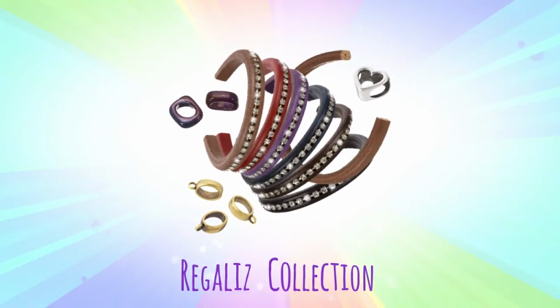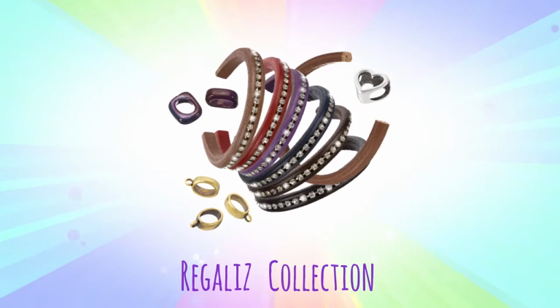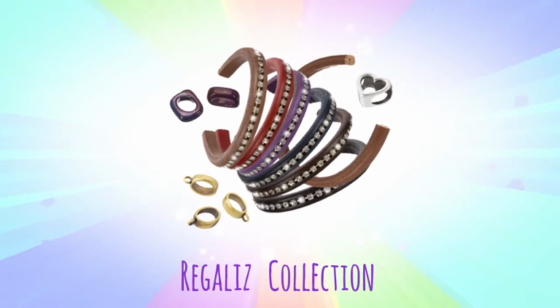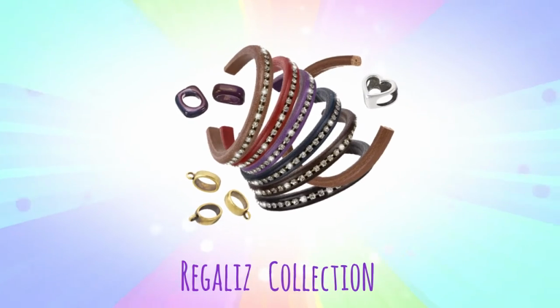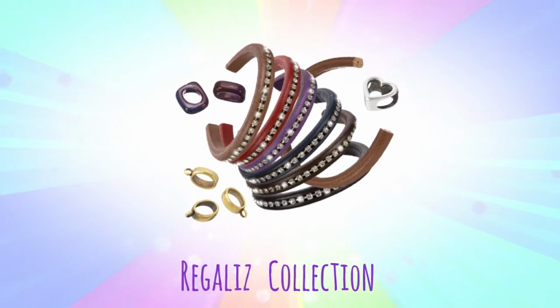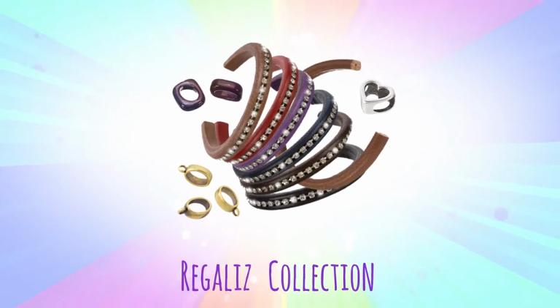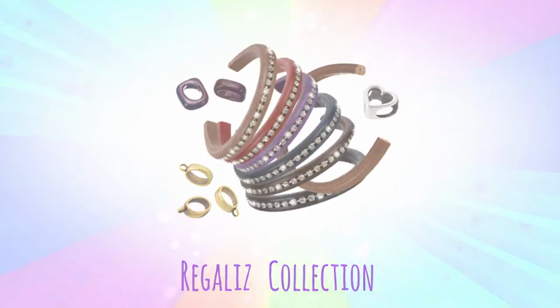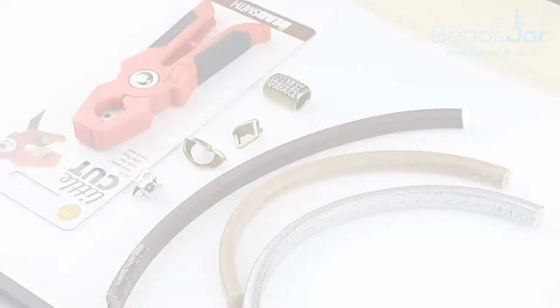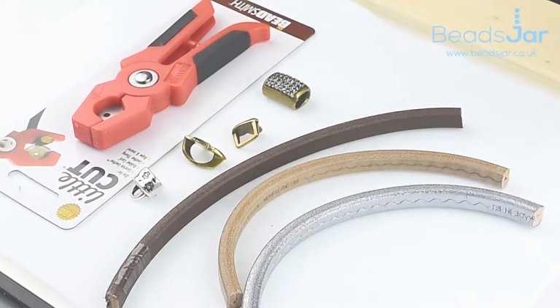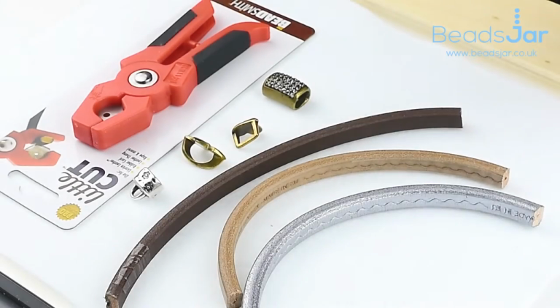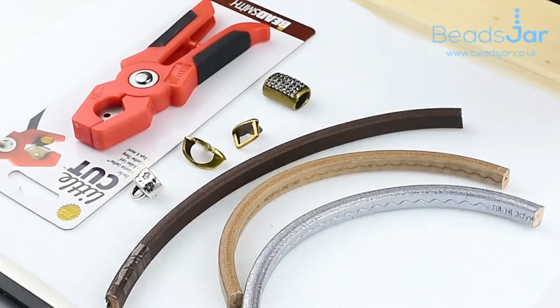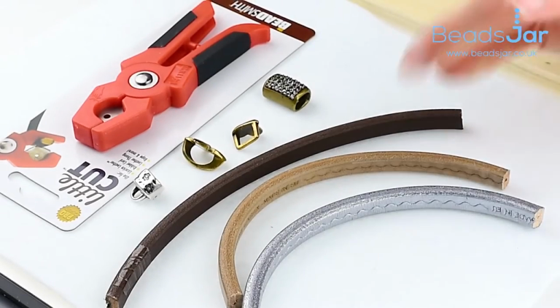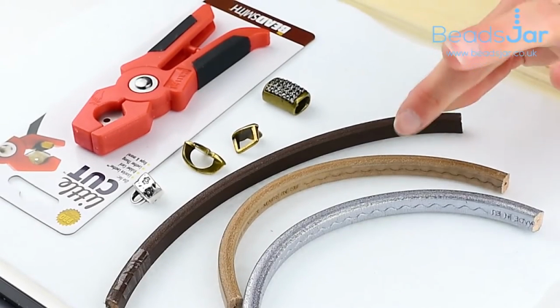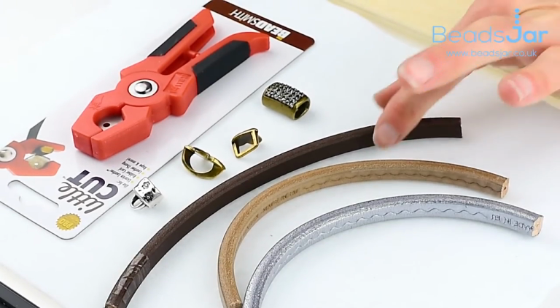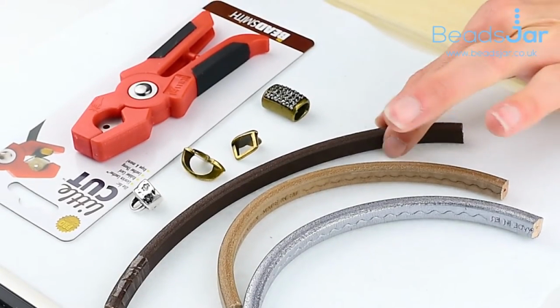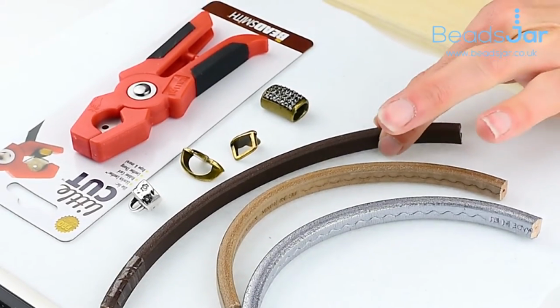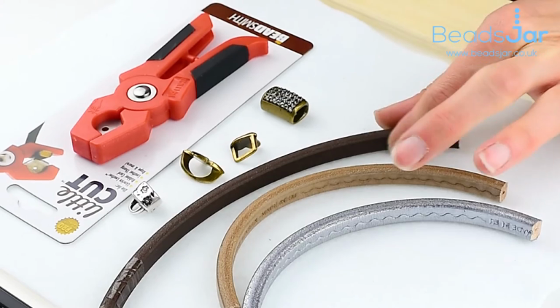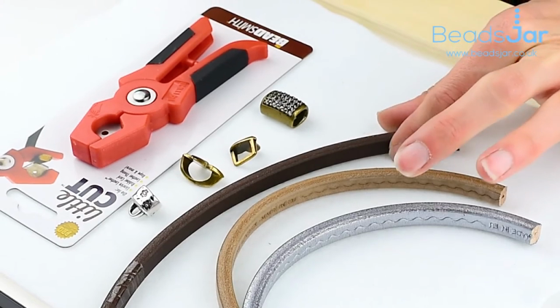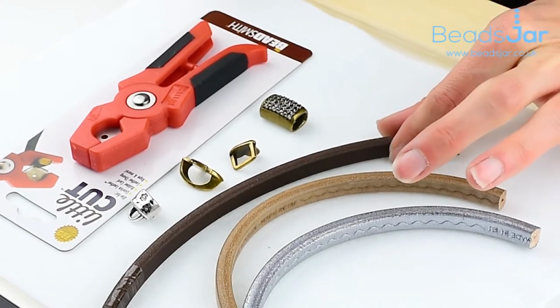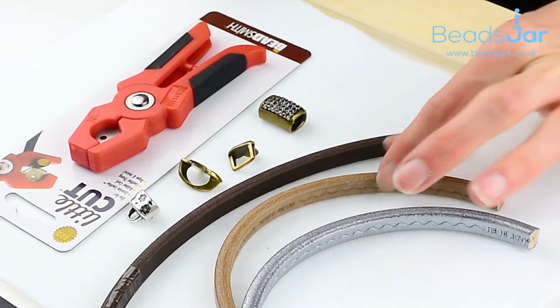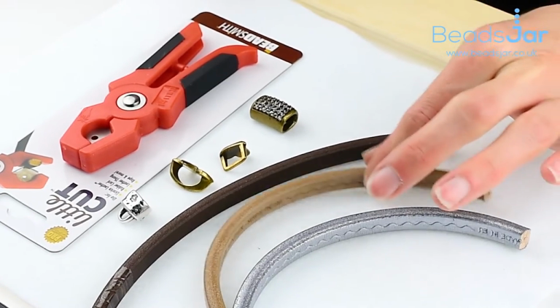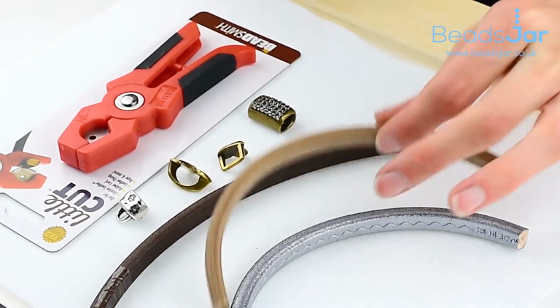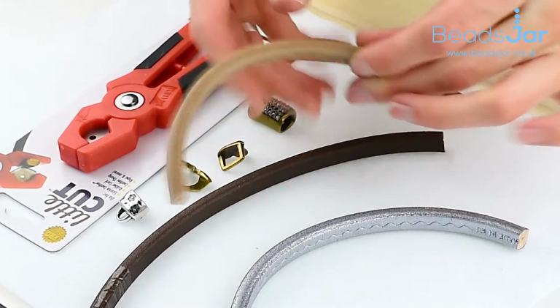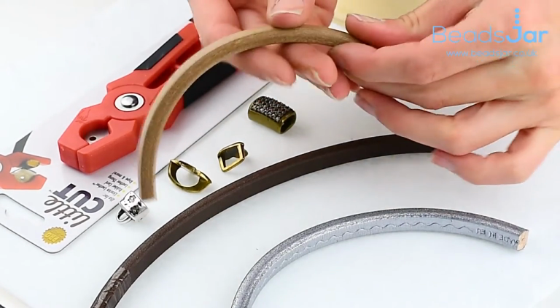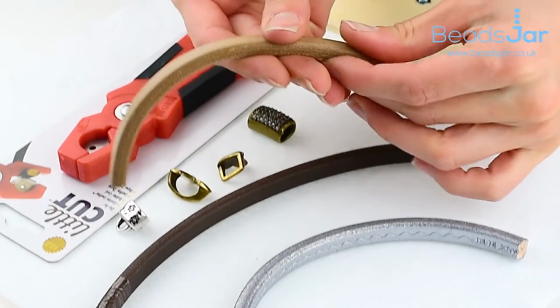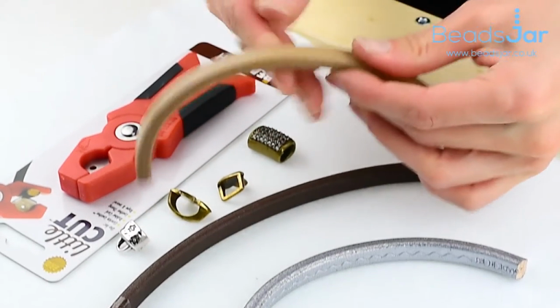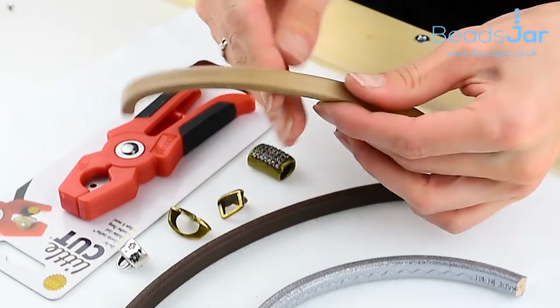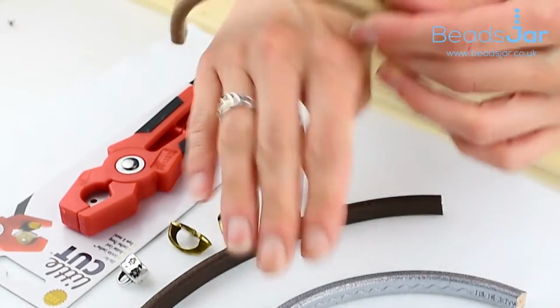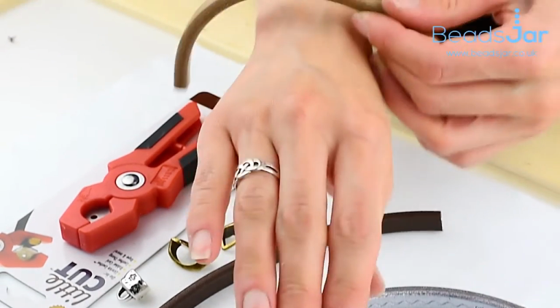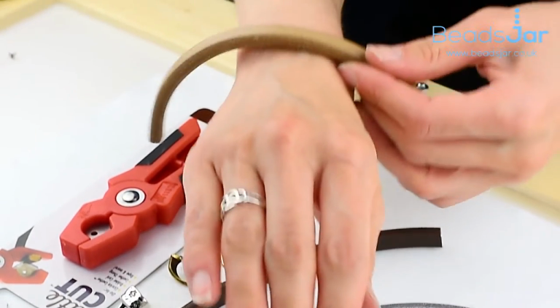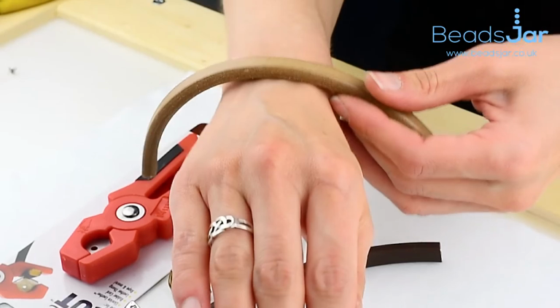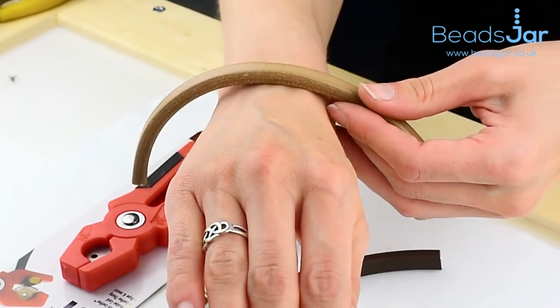Here at Beads Gel, this is part of our Regalis collection. The Regalis leather is a nice, thick, sturdy leather, perfect for making bracelets with.